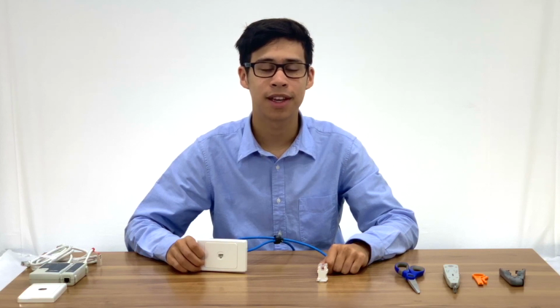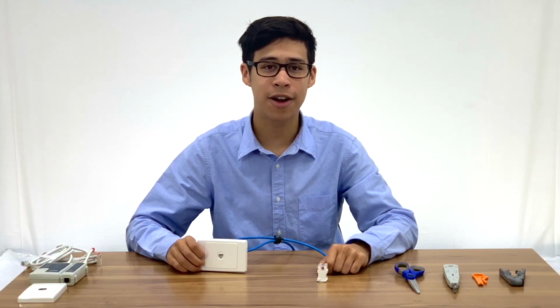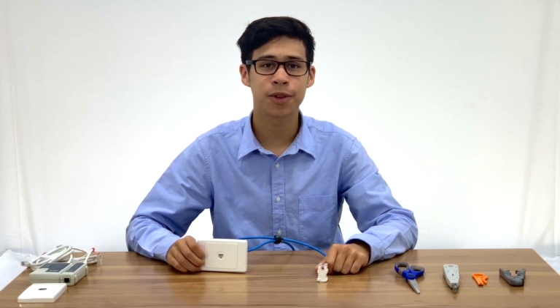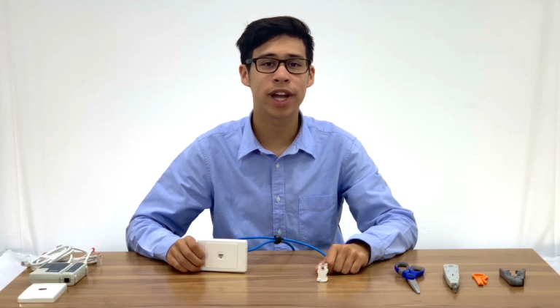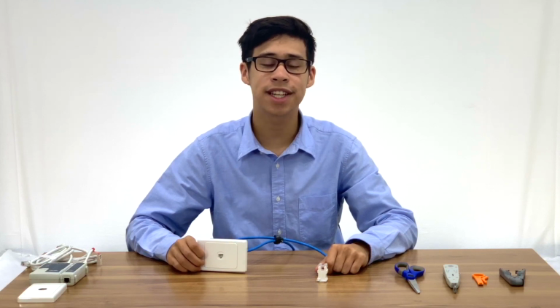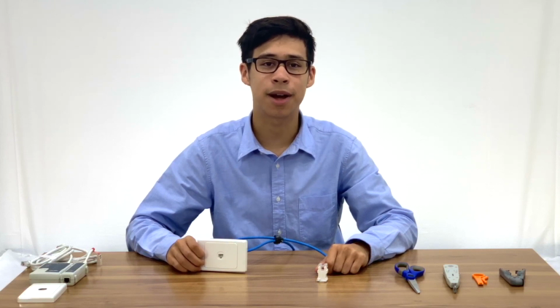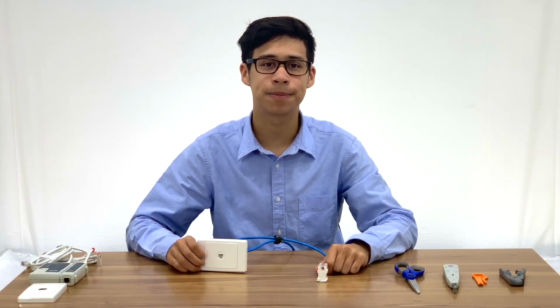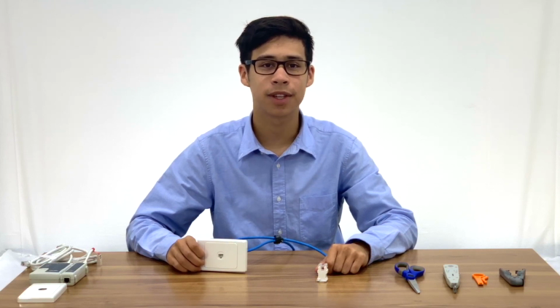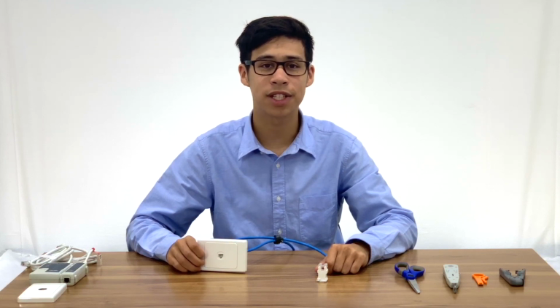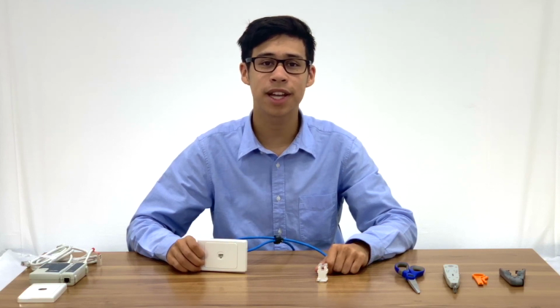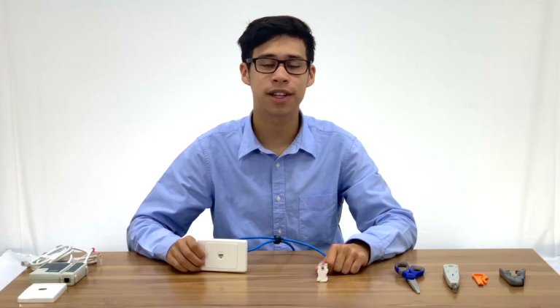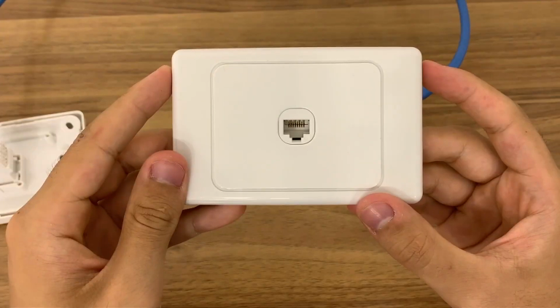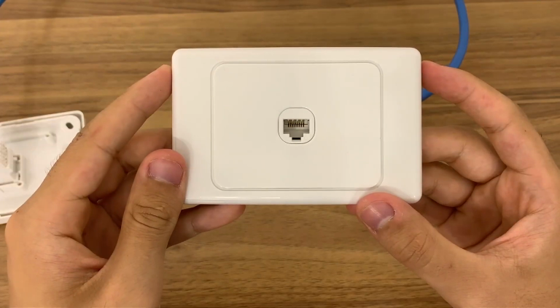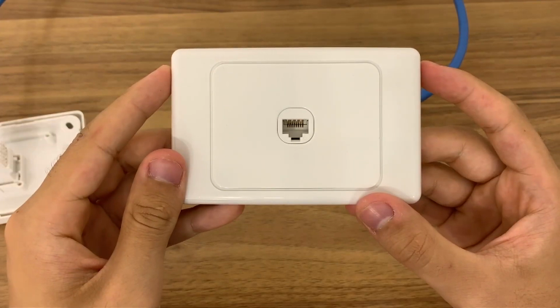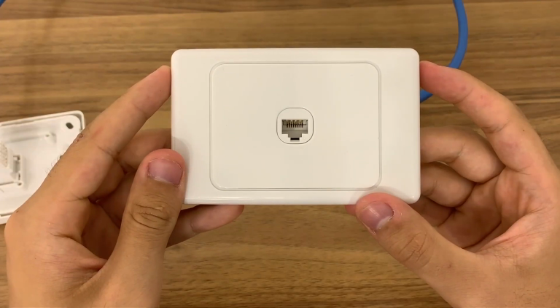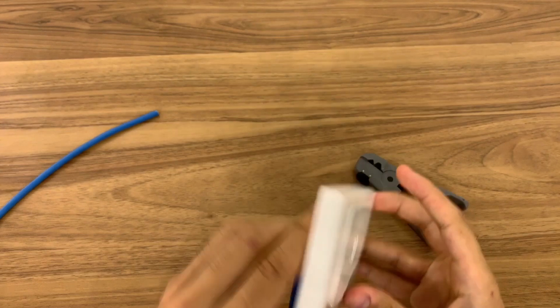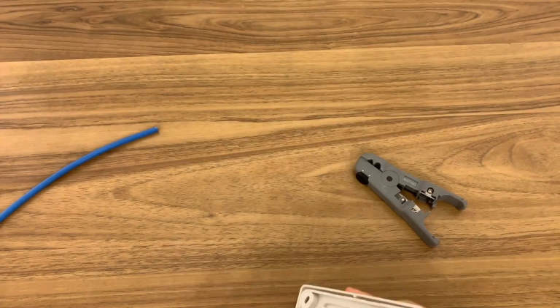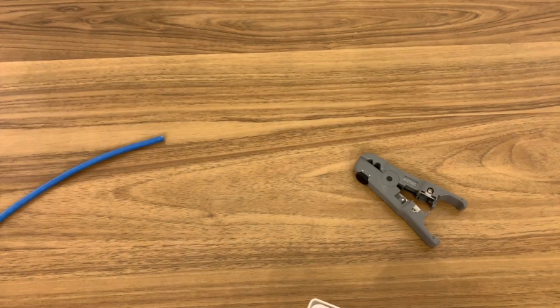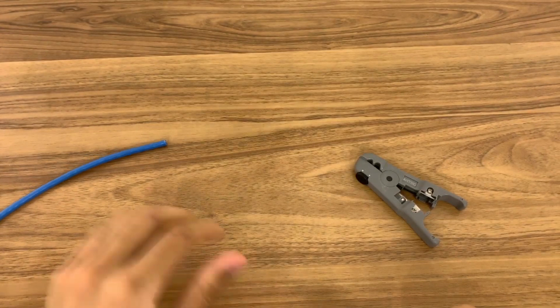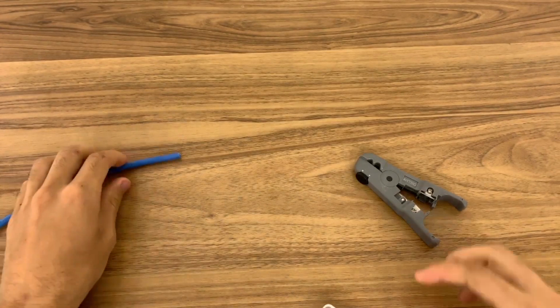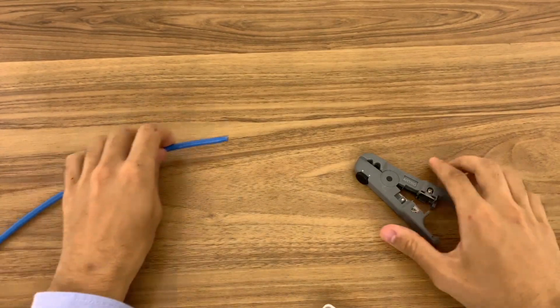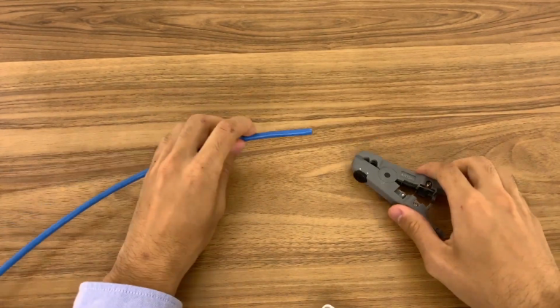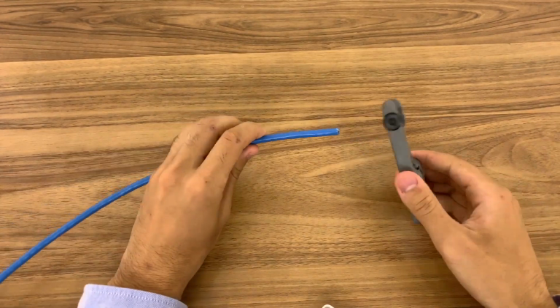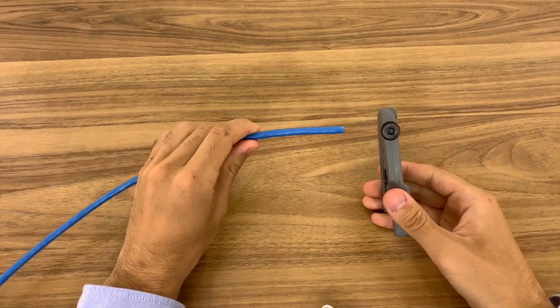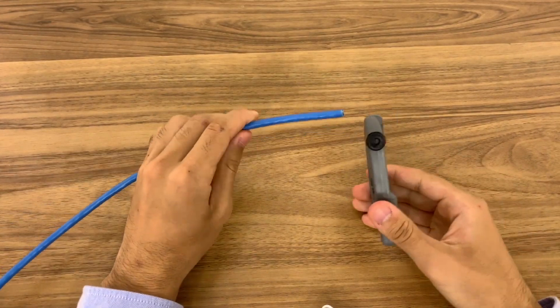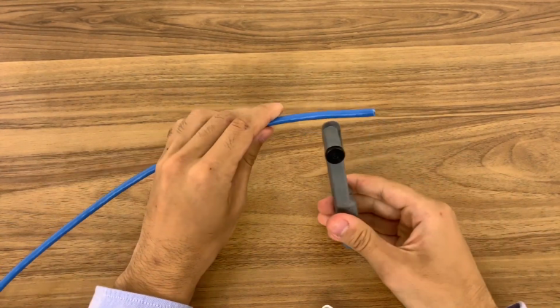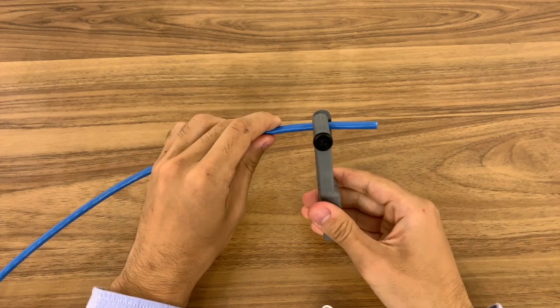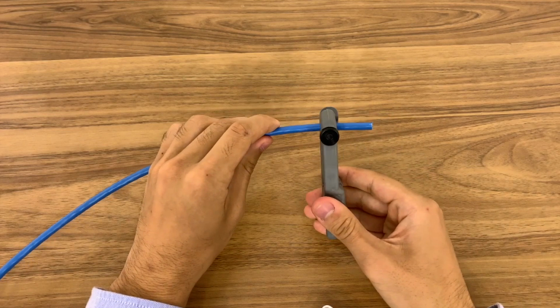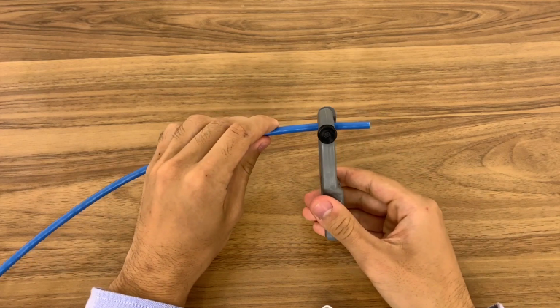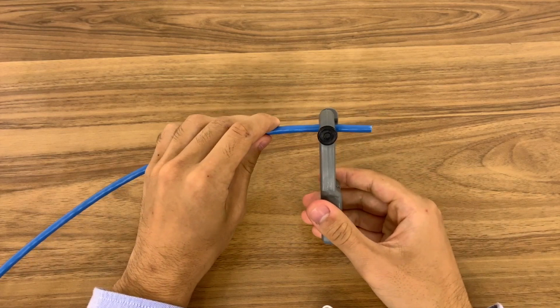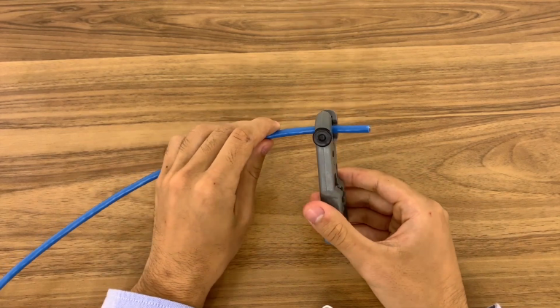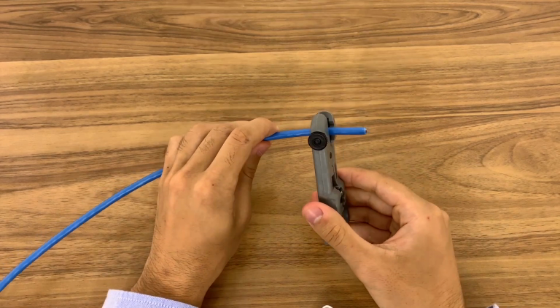Now we'll get into setting it up. Once completed it should look like this. Firstly, place the cable stripper clamp approximately 25 millimeters down the PVC.